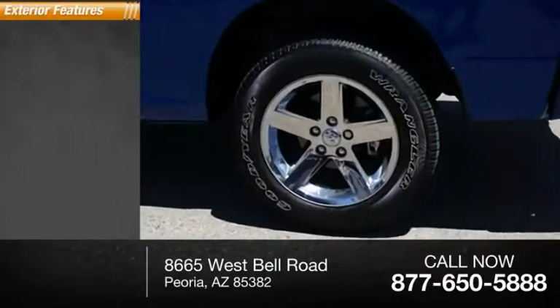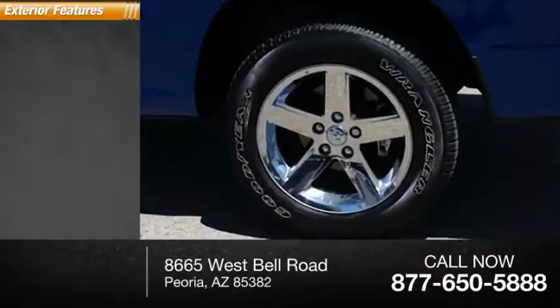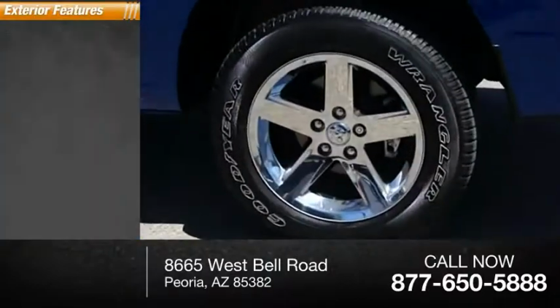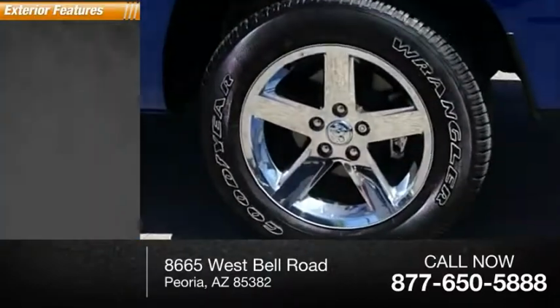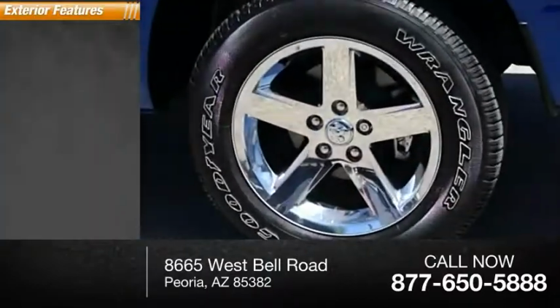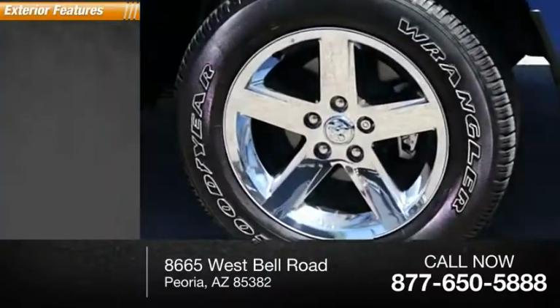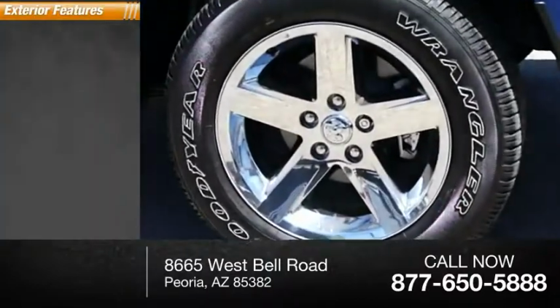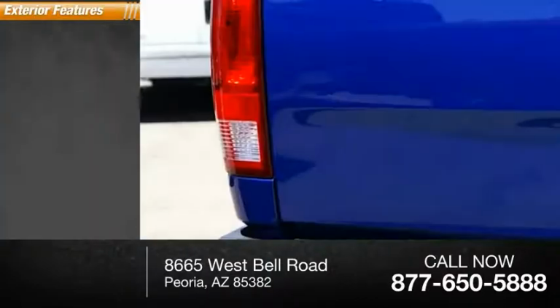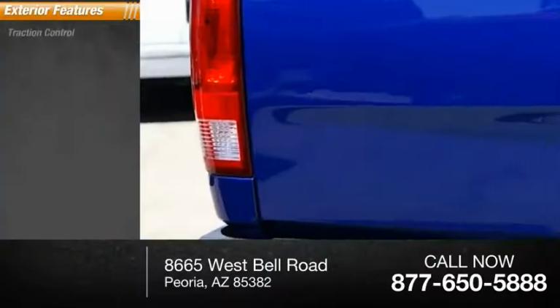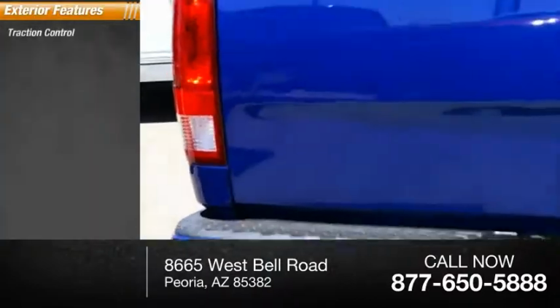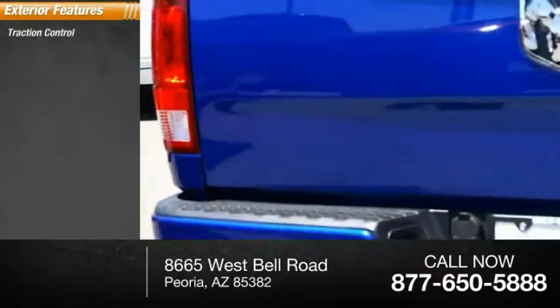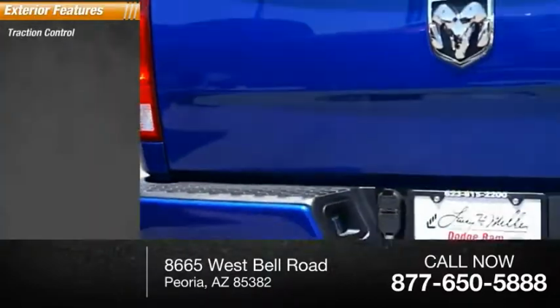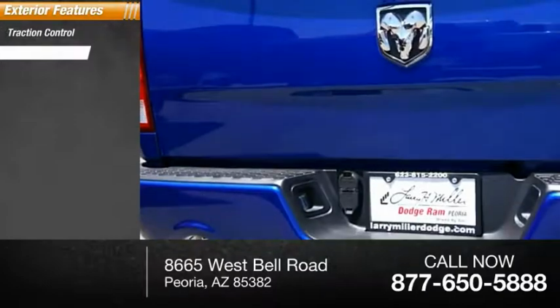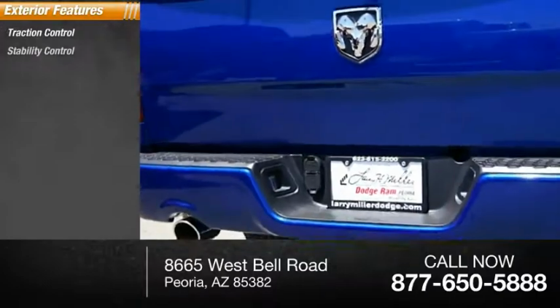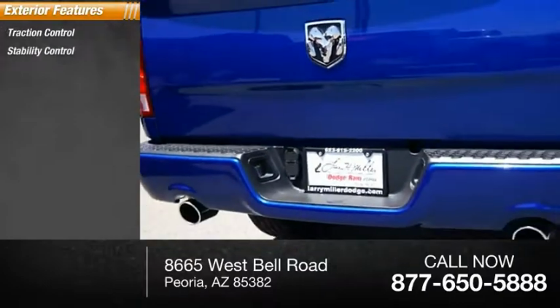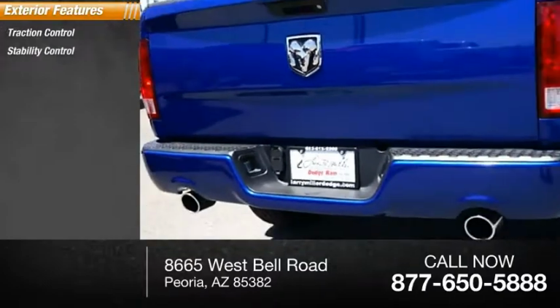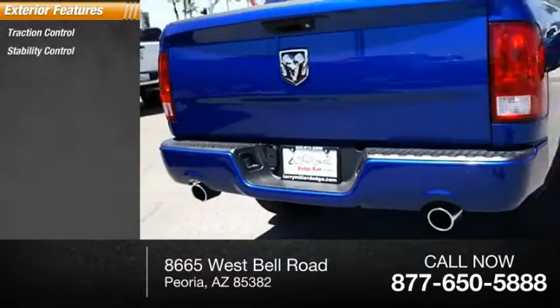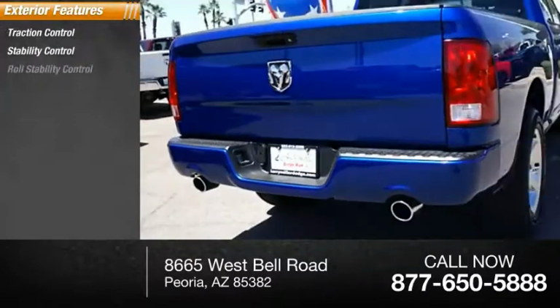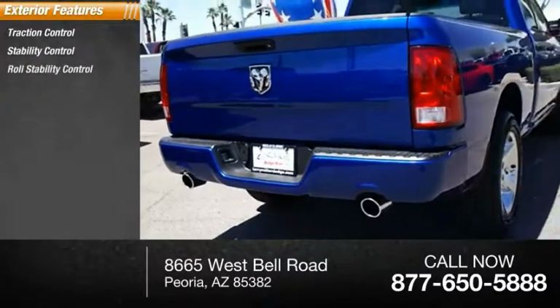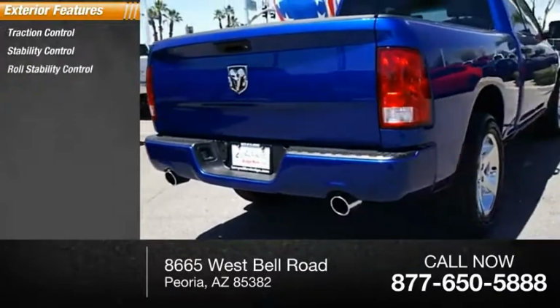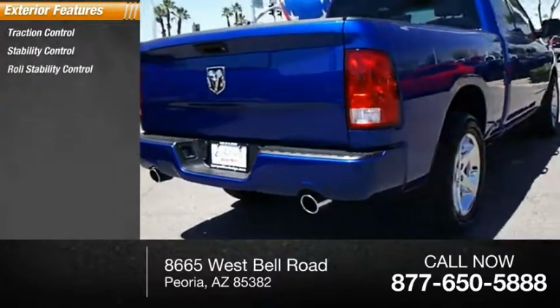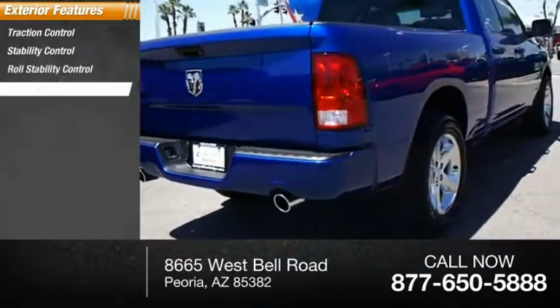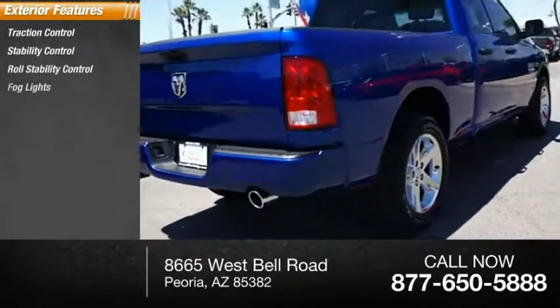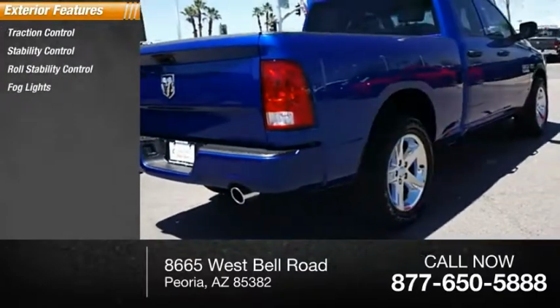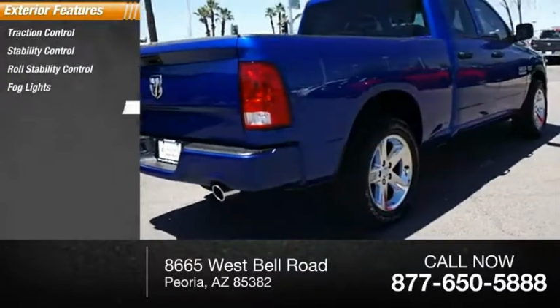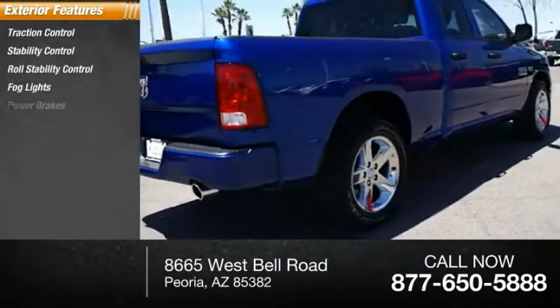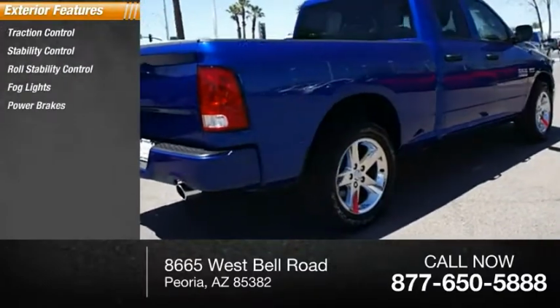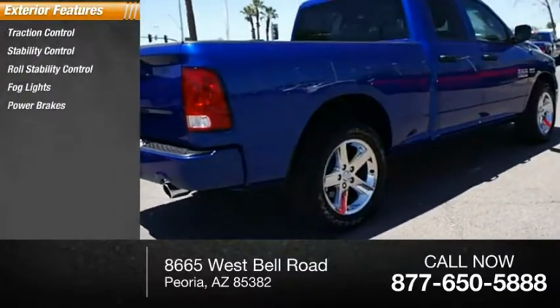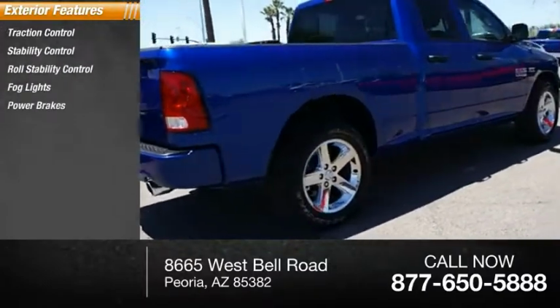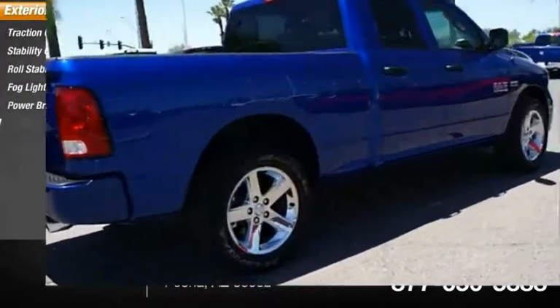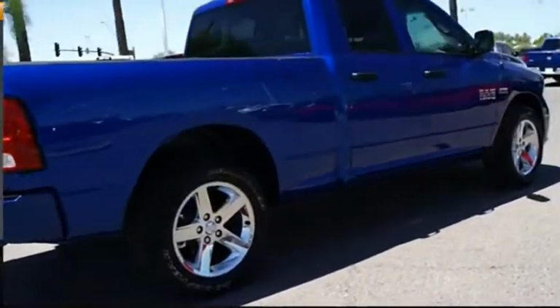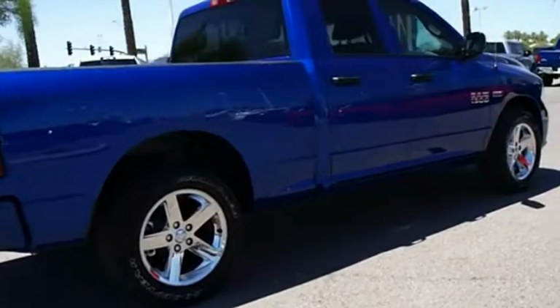Here are some of this vehicle's great options: traction control, stability control, roll stability control, fog lights, power brakes, braking assist.